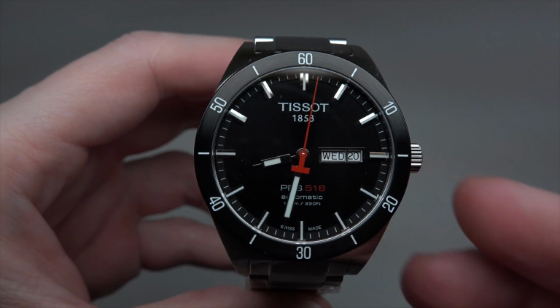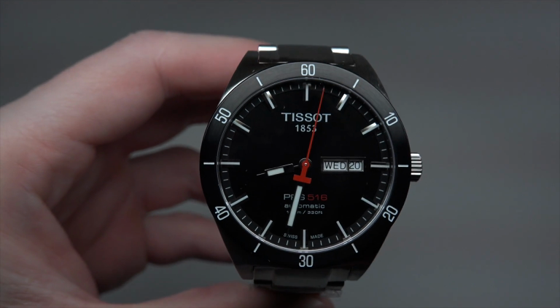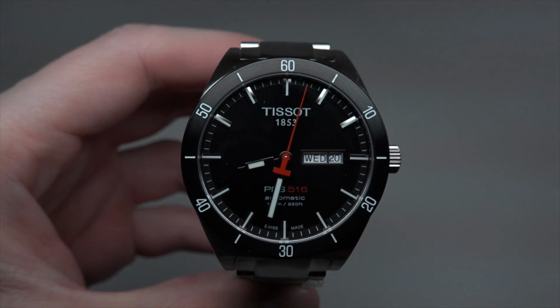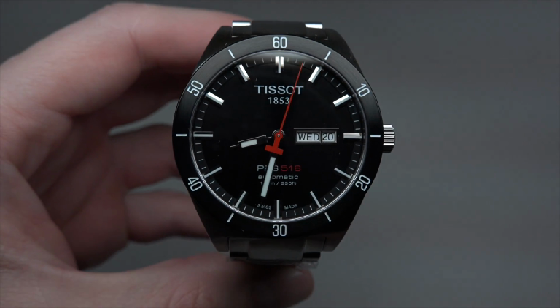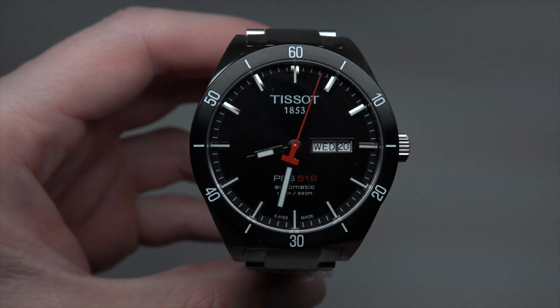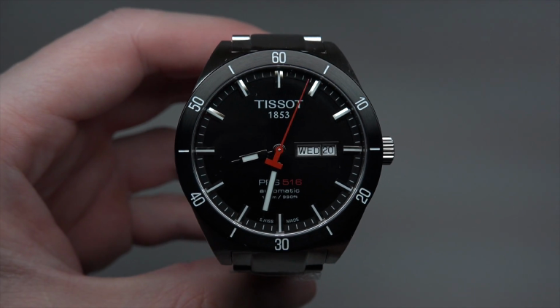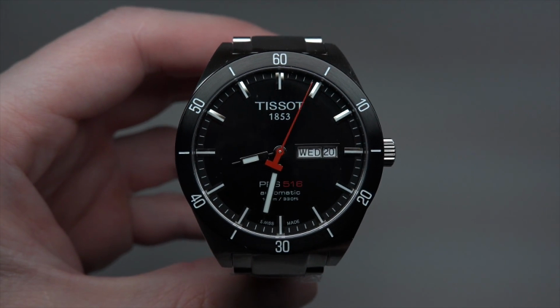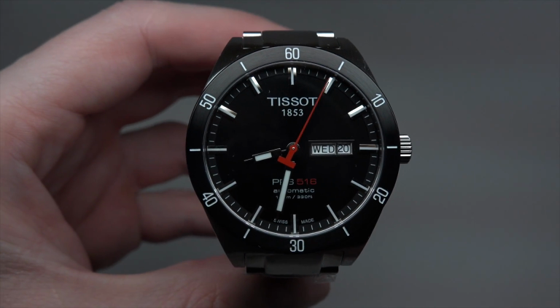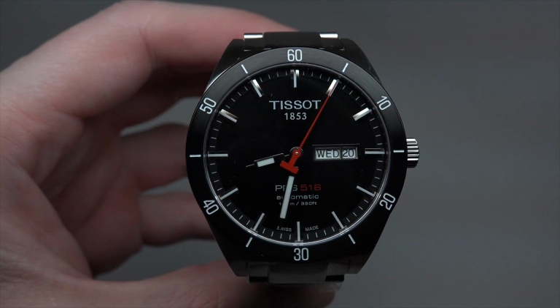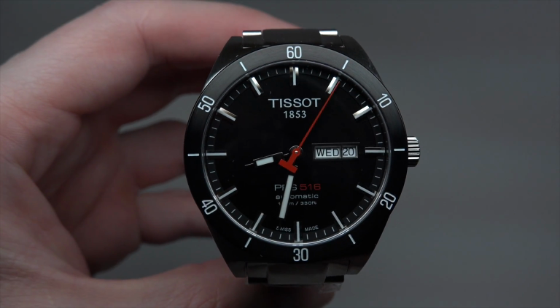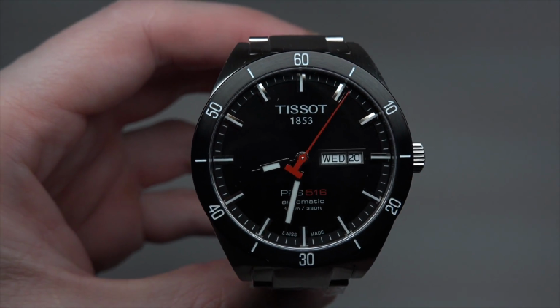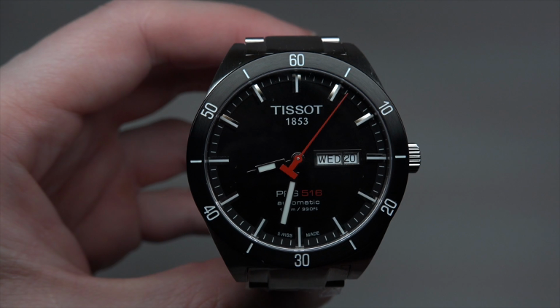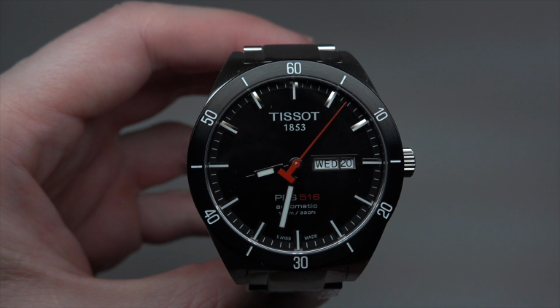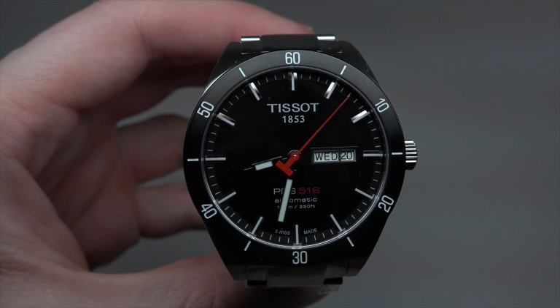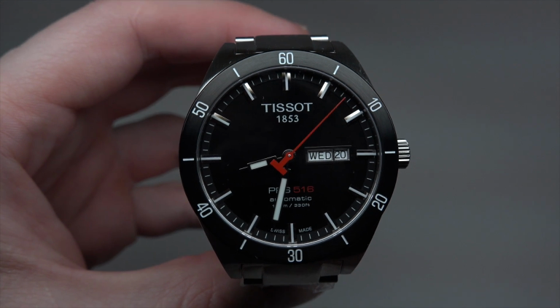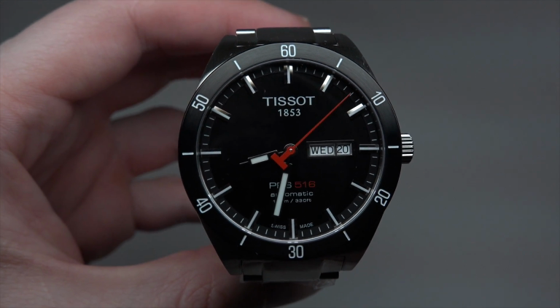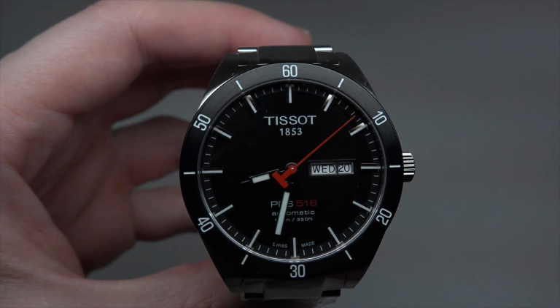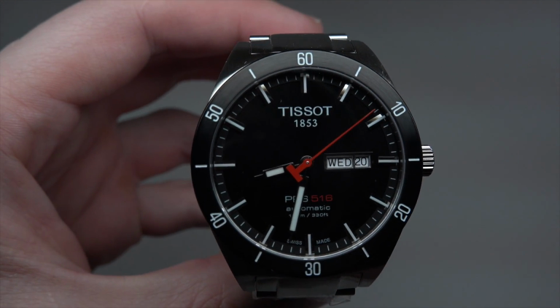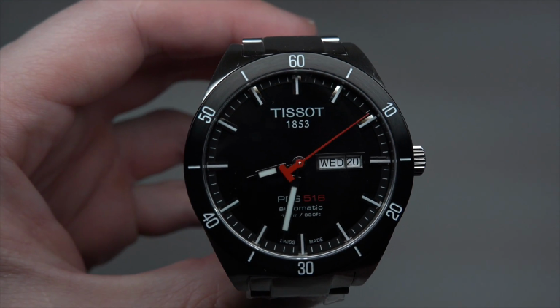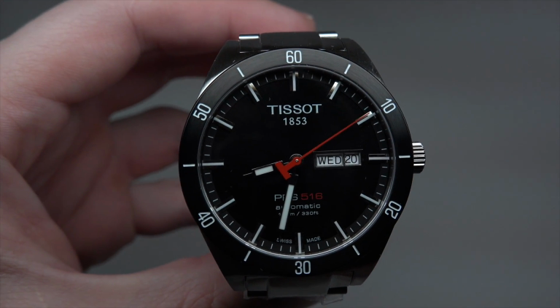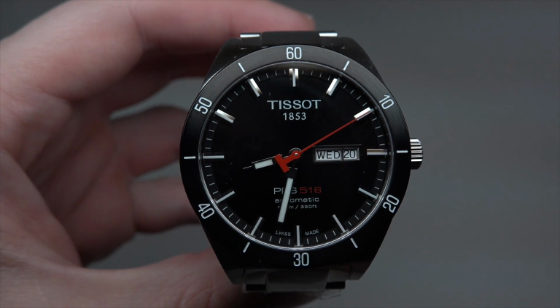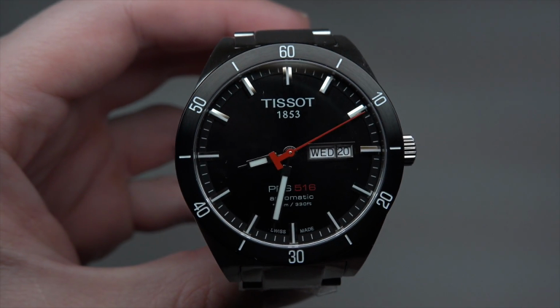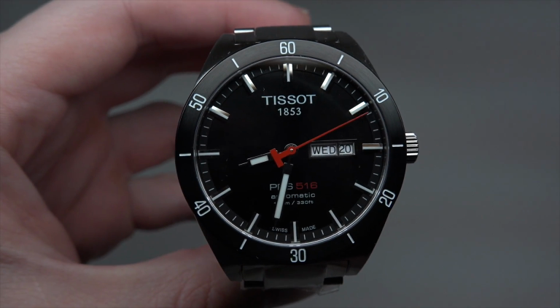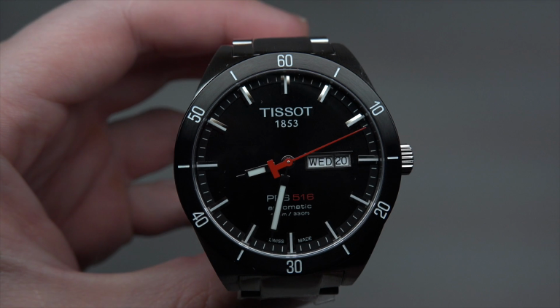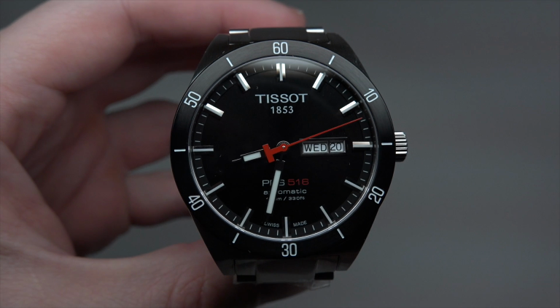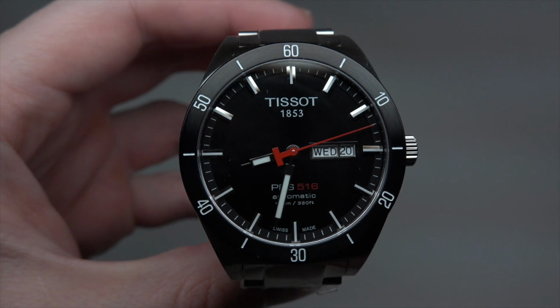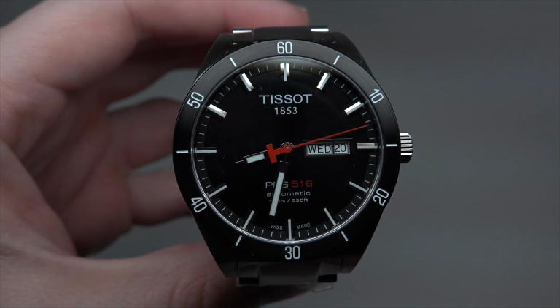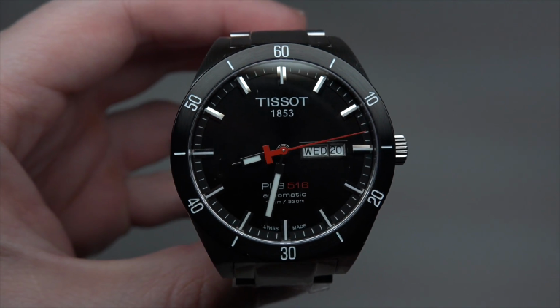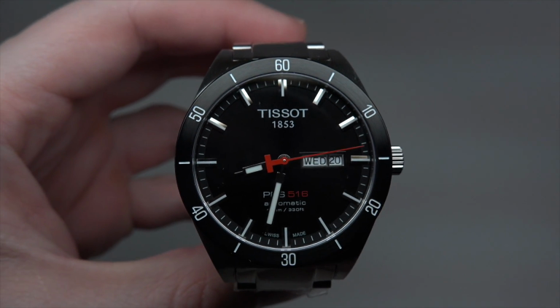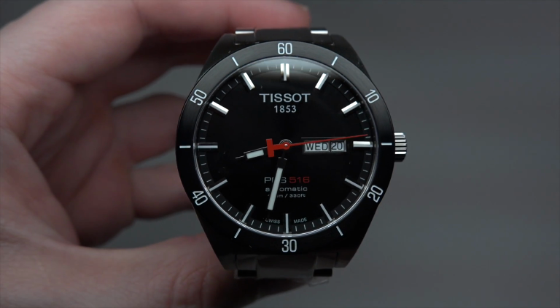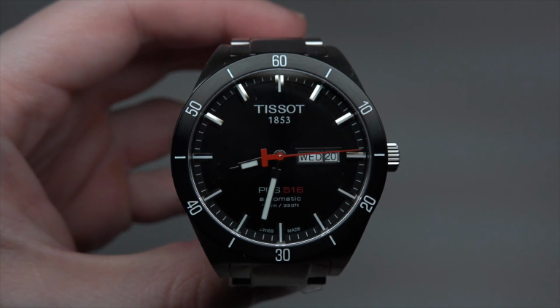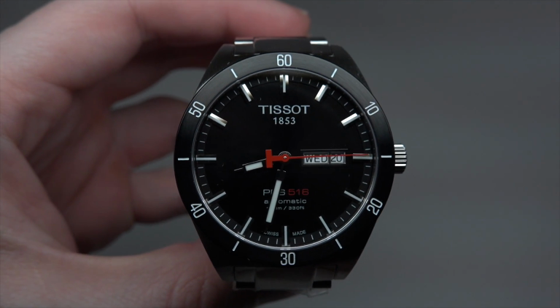Okay, so thank you for watching. Please subscribe to the channel or visit our website, IReviewWatches.com. See you next time, thank you, bye bye.